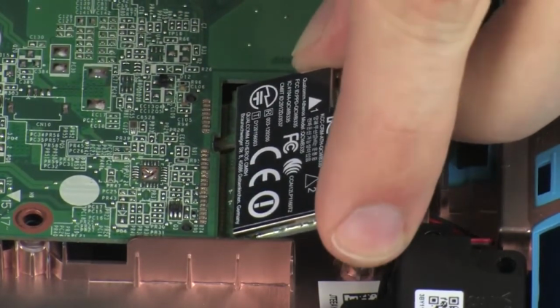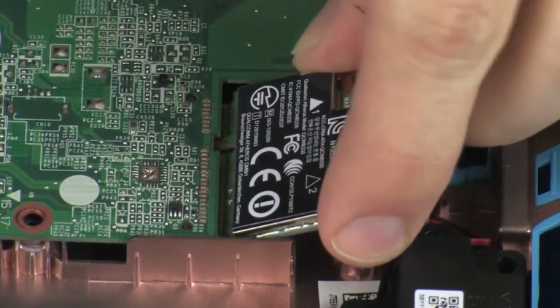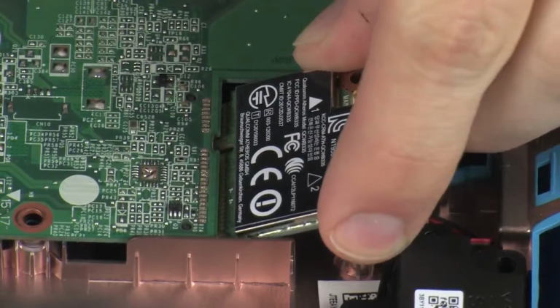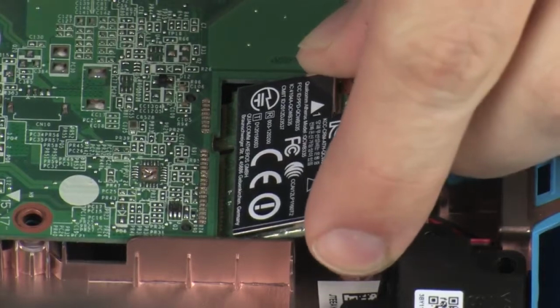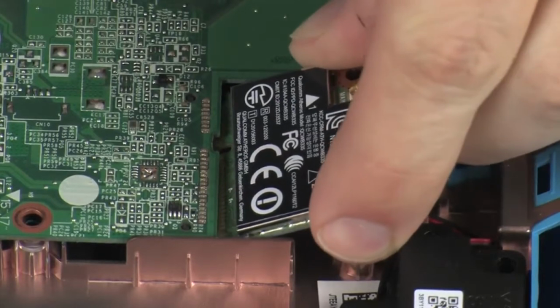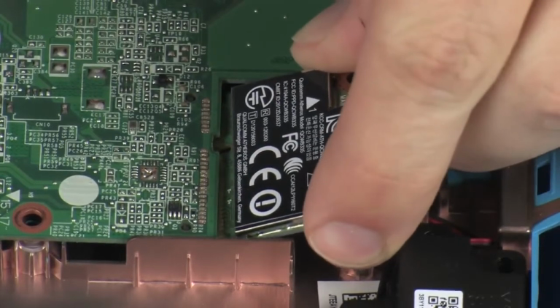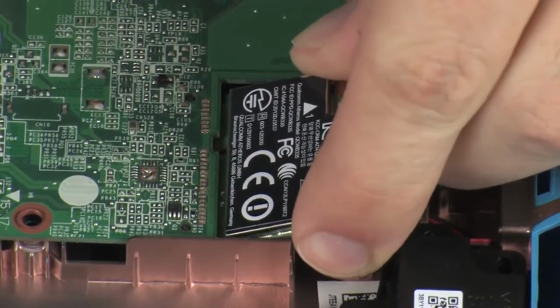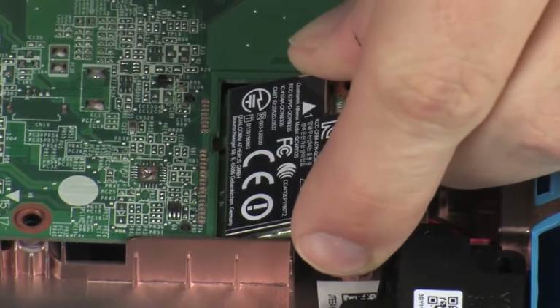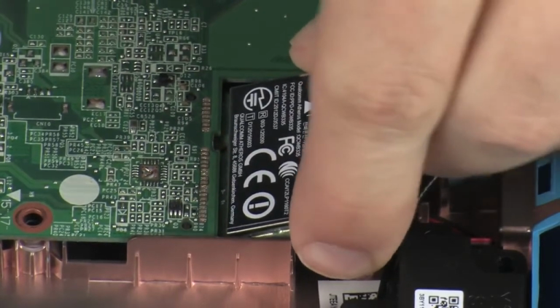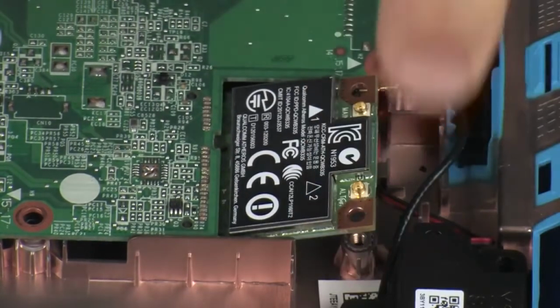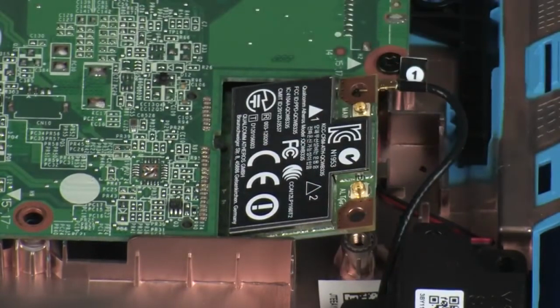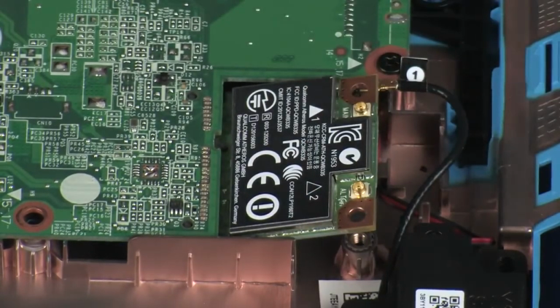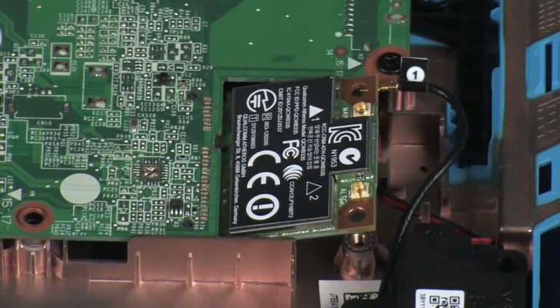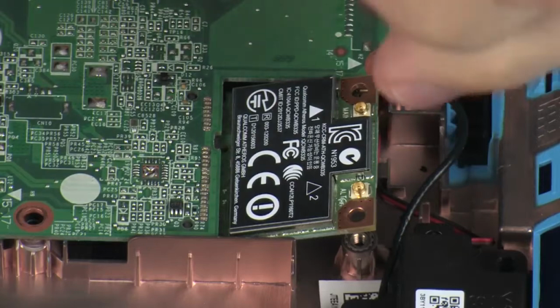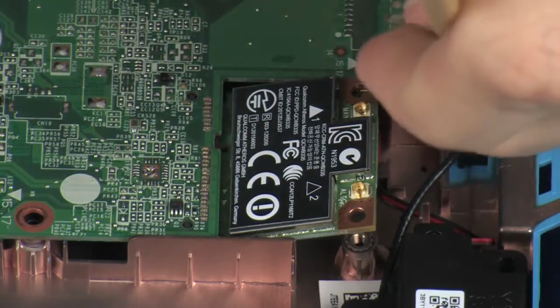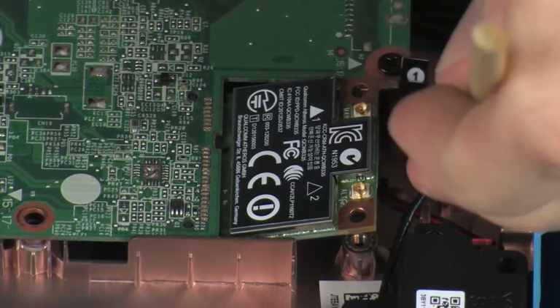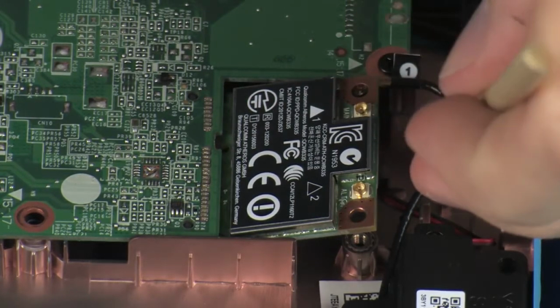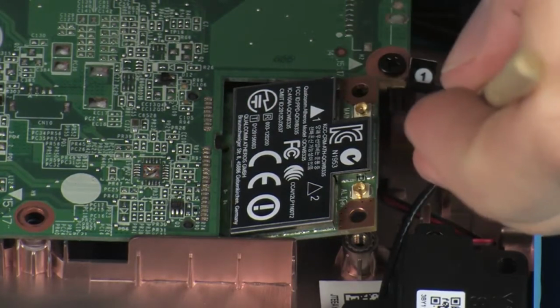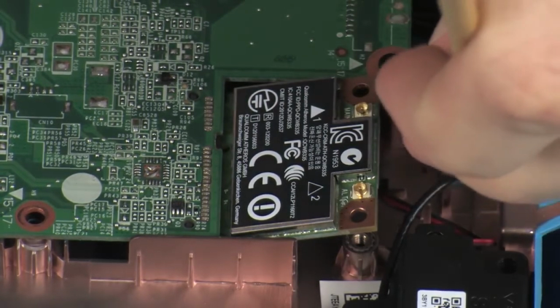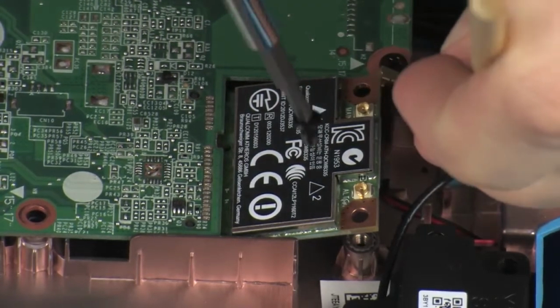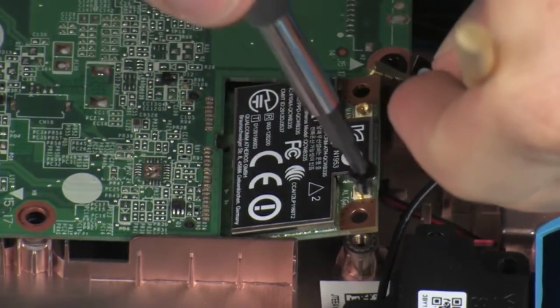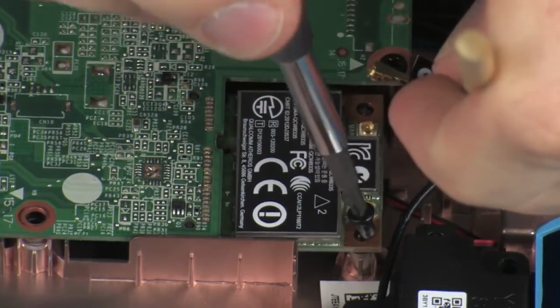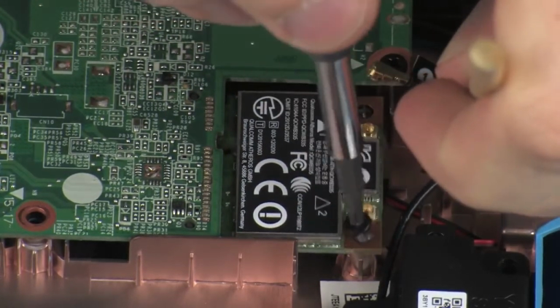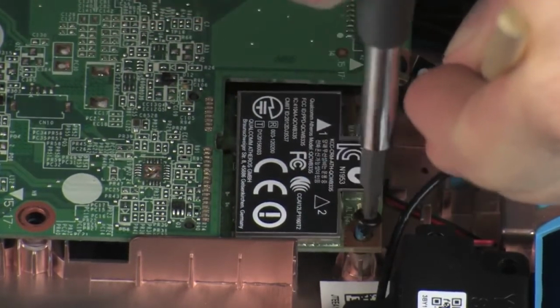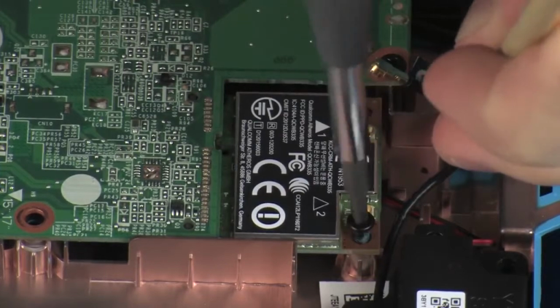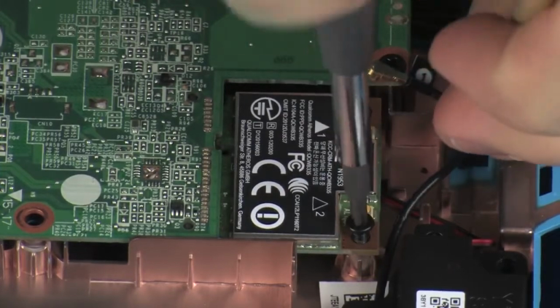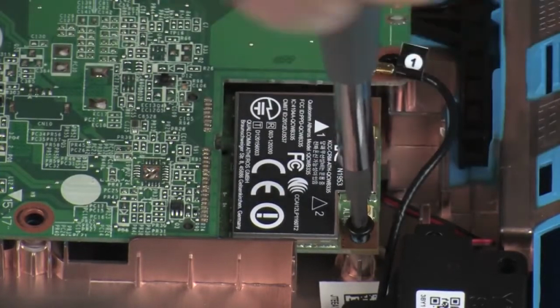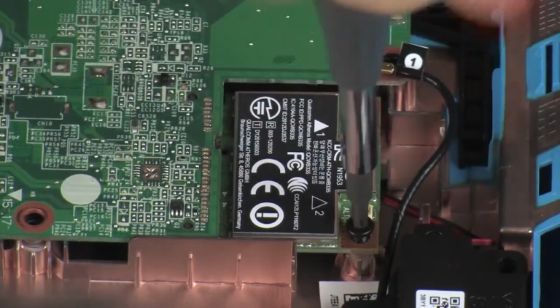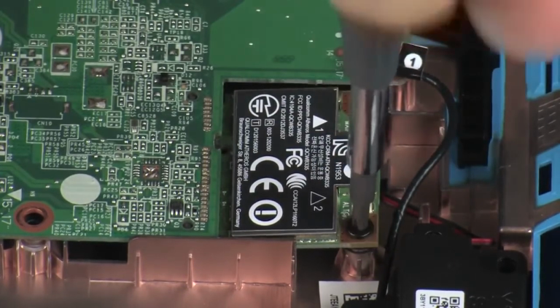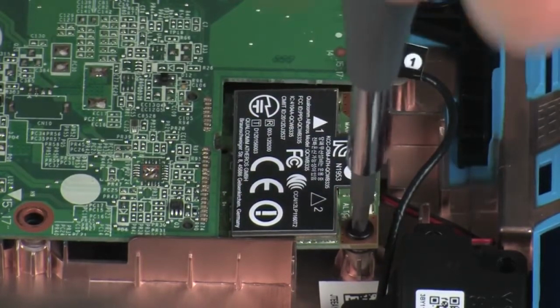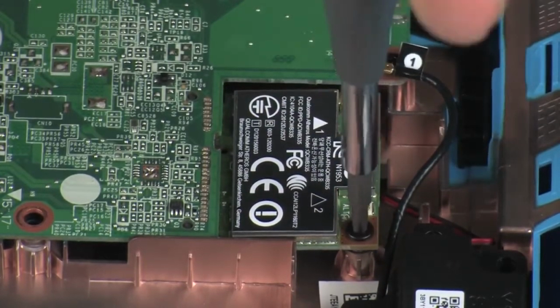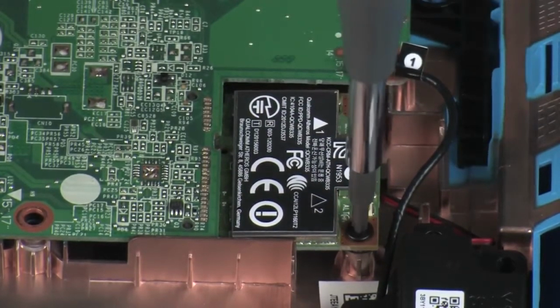At an angle, gently insert the wireless module into its slot on the system board. Press the wireless module down and replace the 2.5 mm P1 Phillips-head screw that secures the wireless module to the system board.